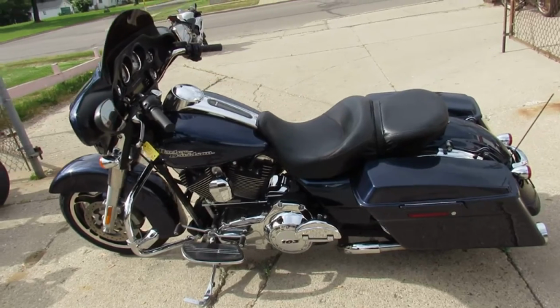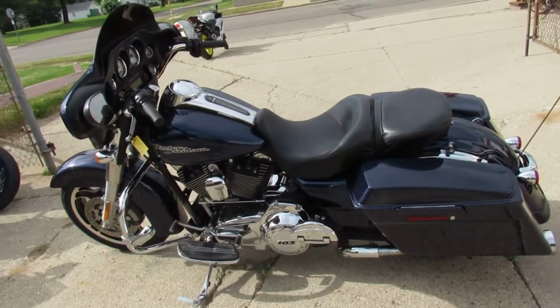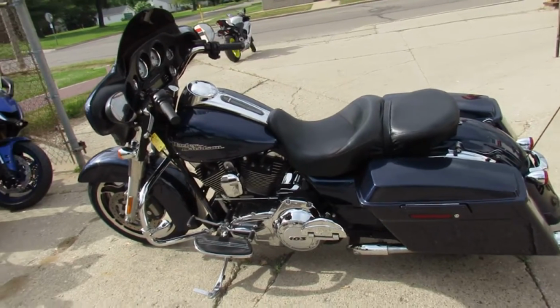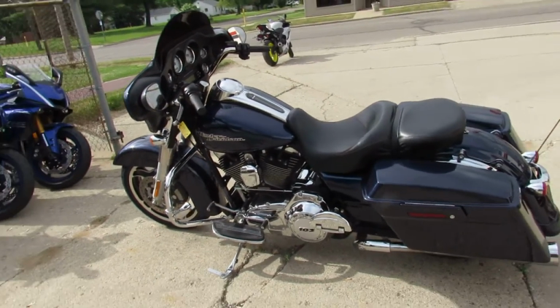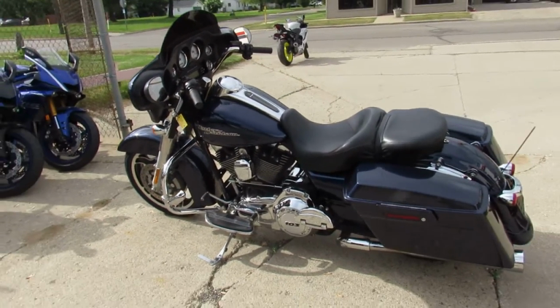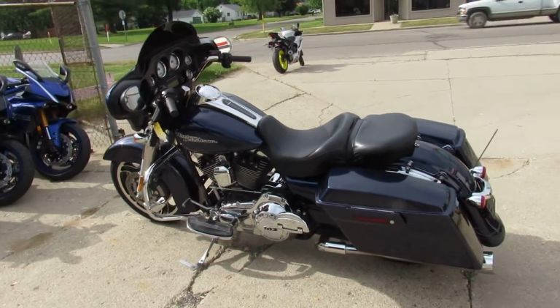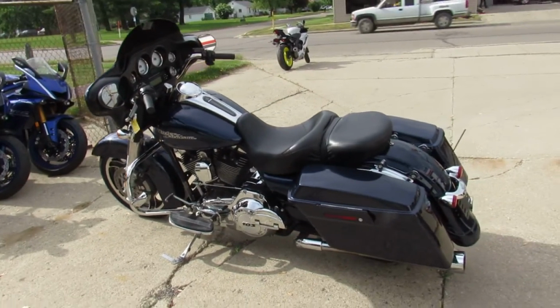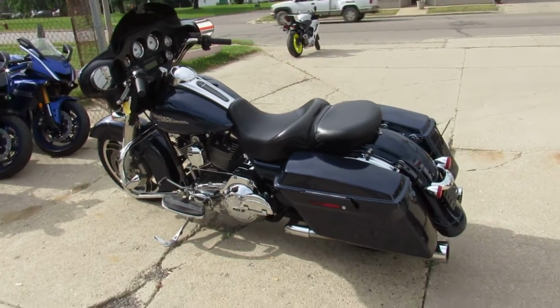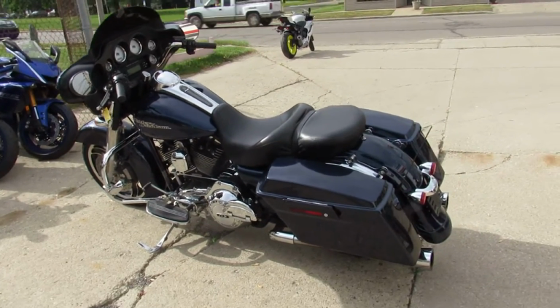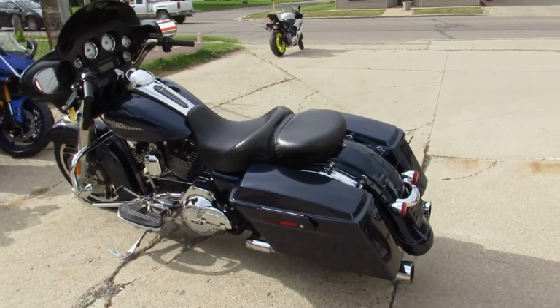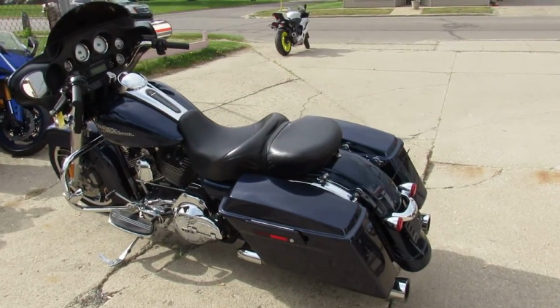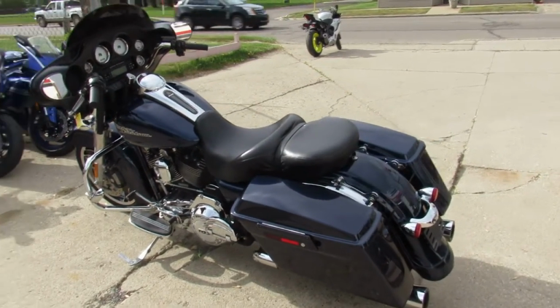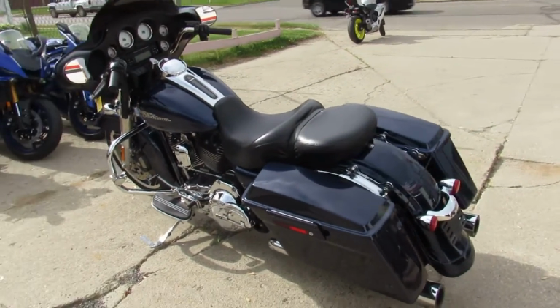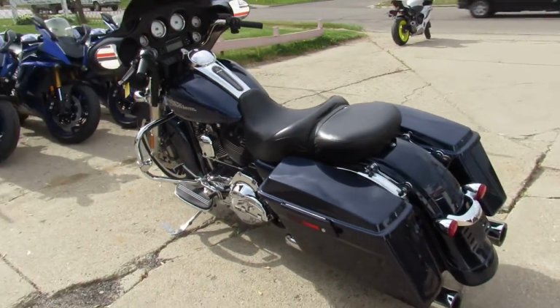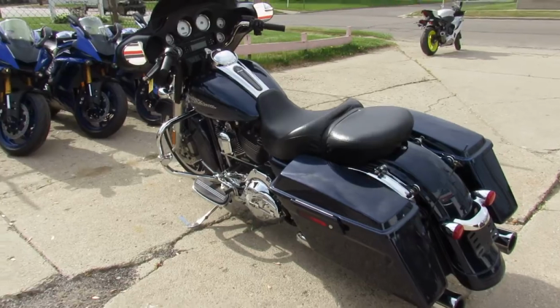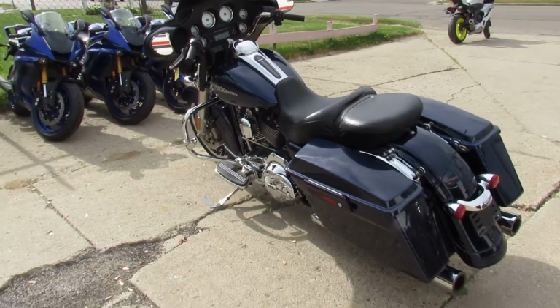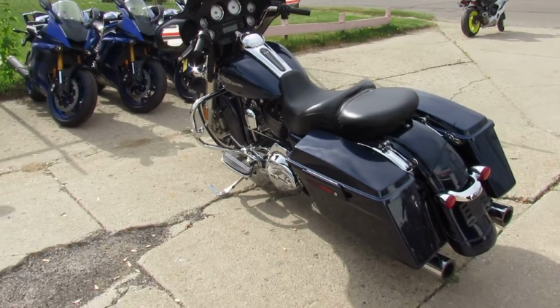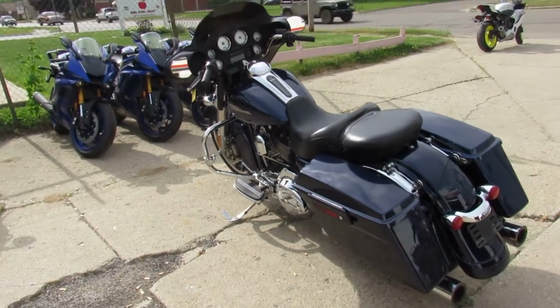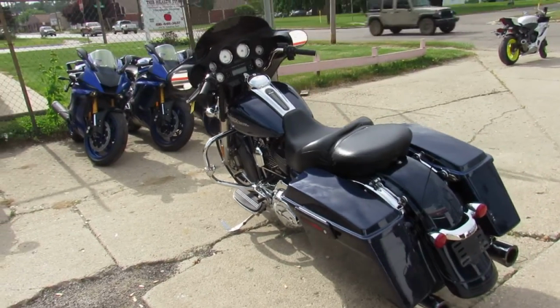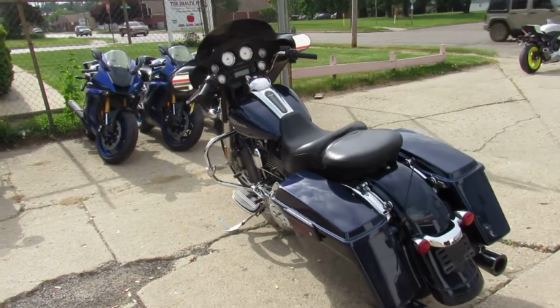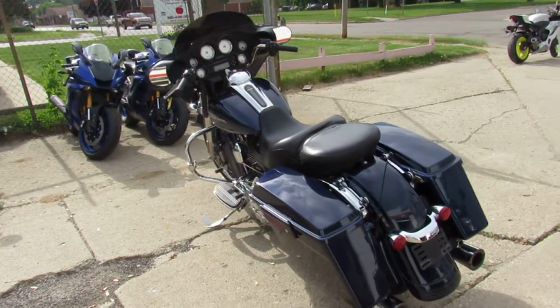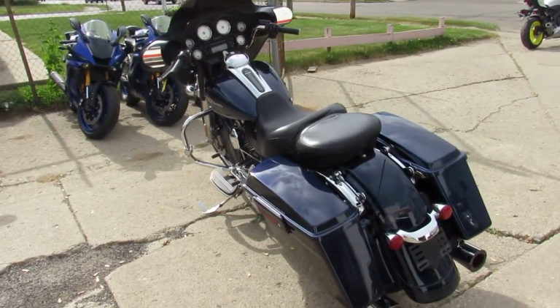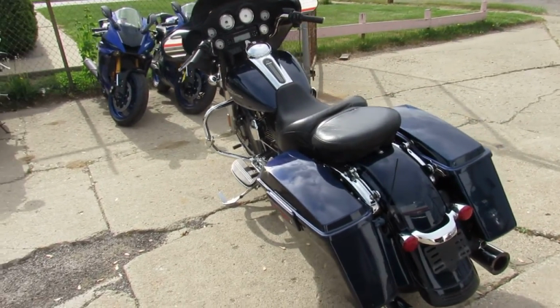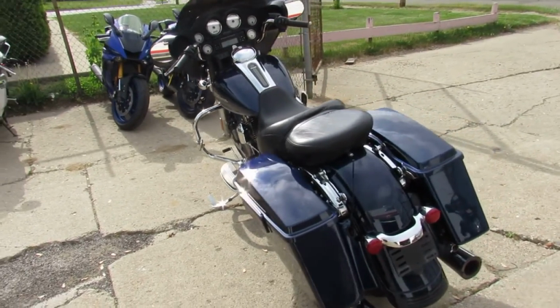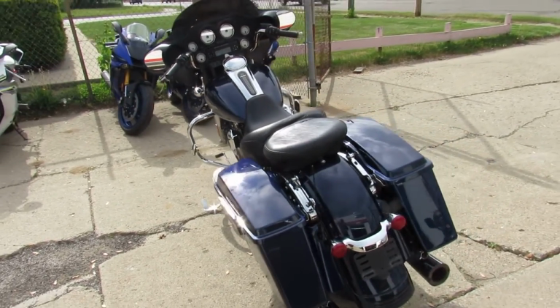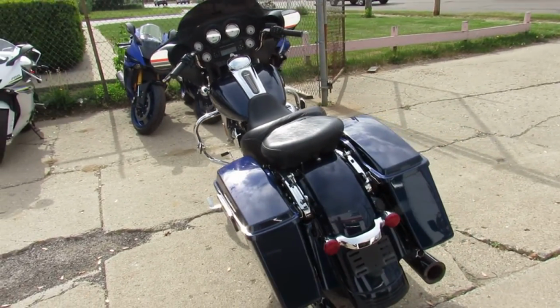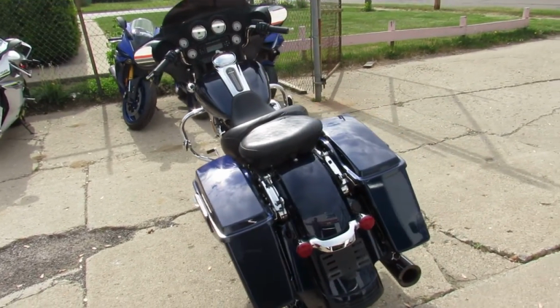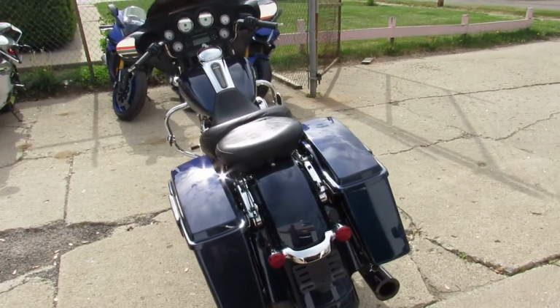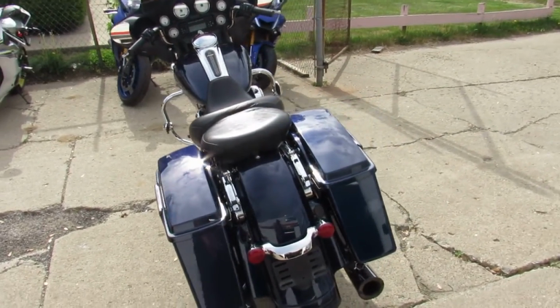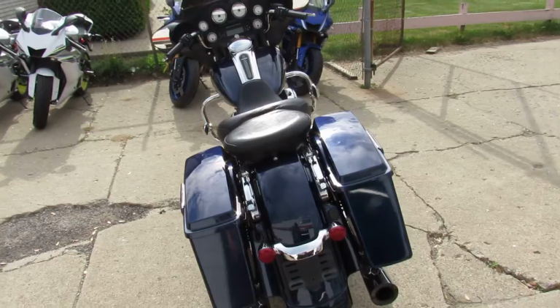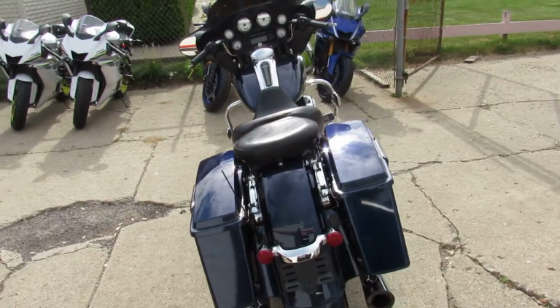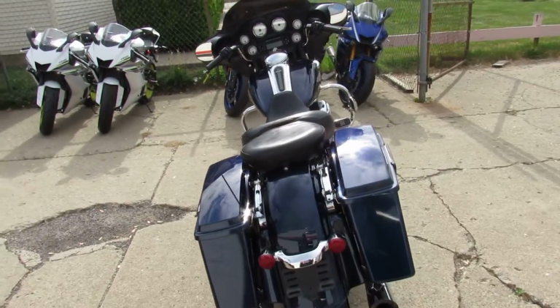Hey guys, it's ApprovalPowerSports.com here. We've got over 300 used Harleys in our showroom. We've got about 50 street rides in the end. It's 80 degrees, beautiful riding weather.